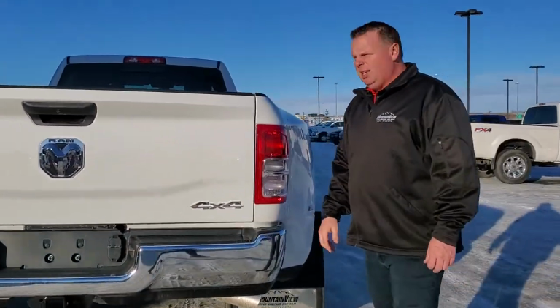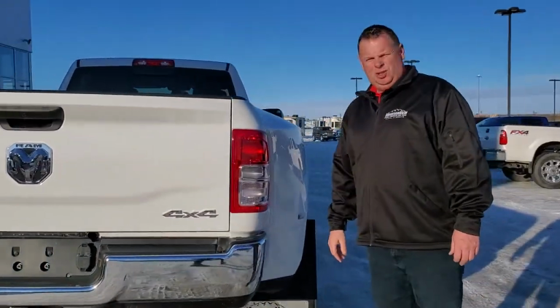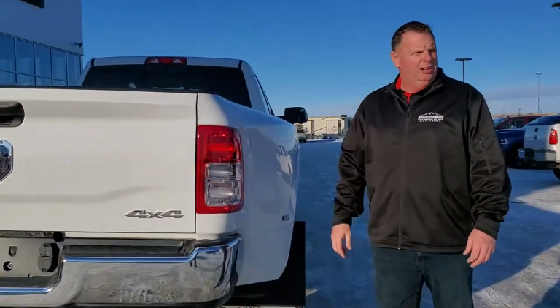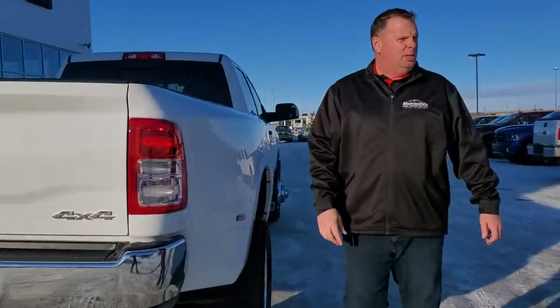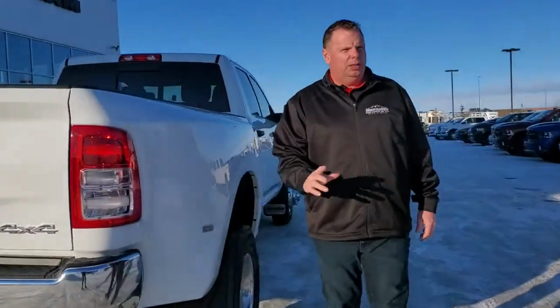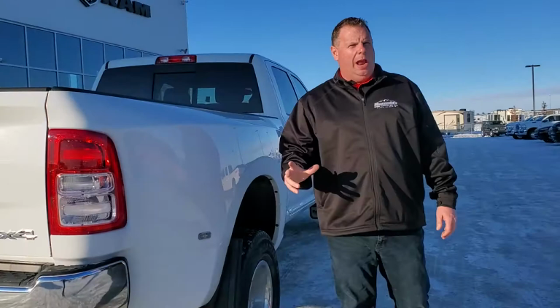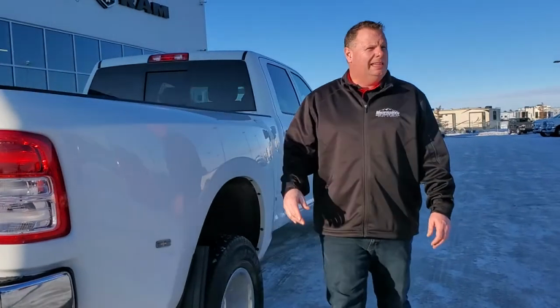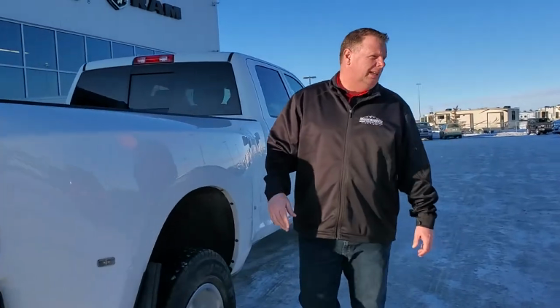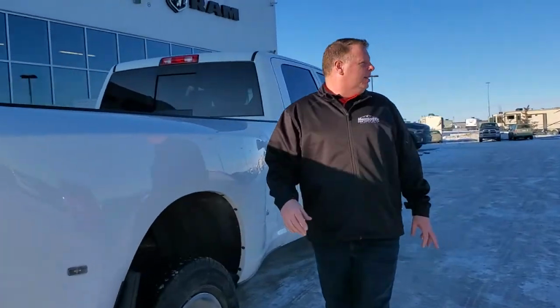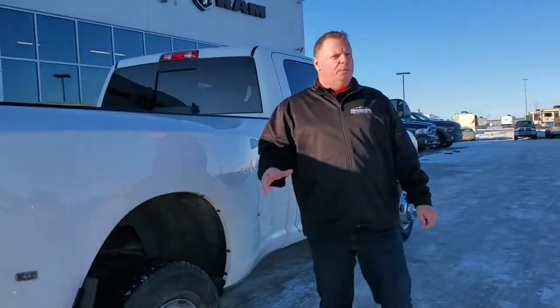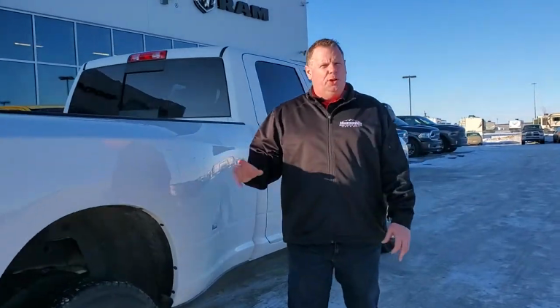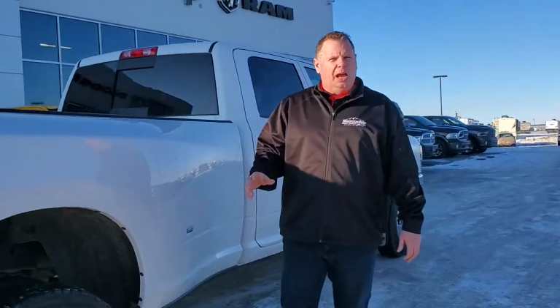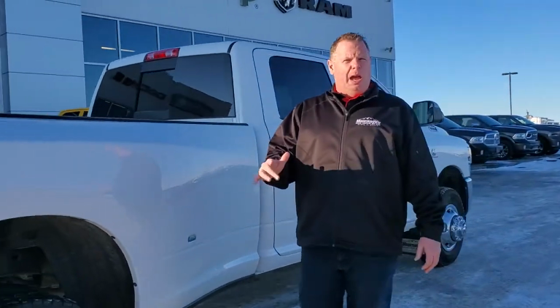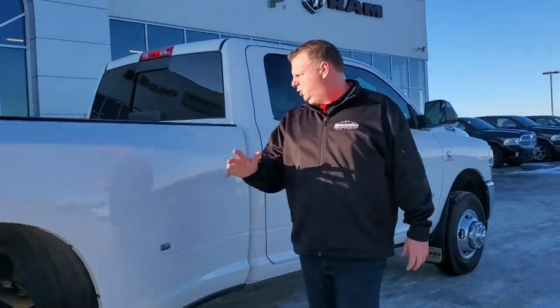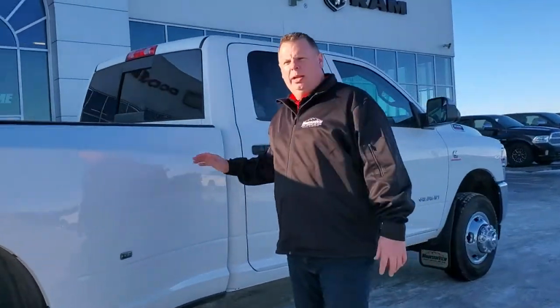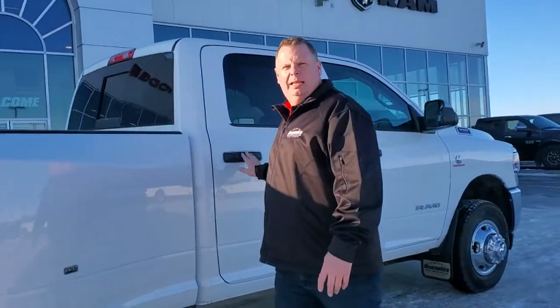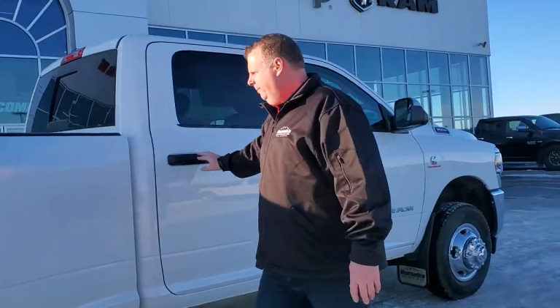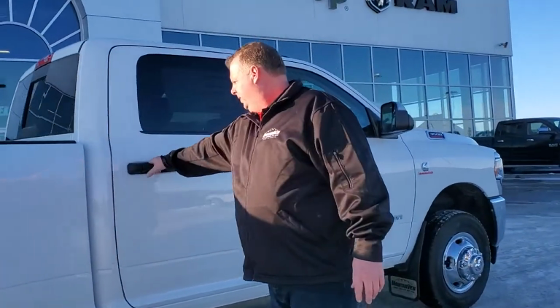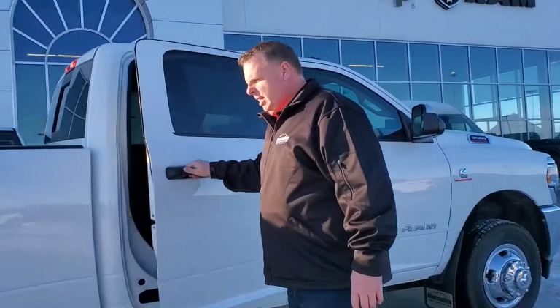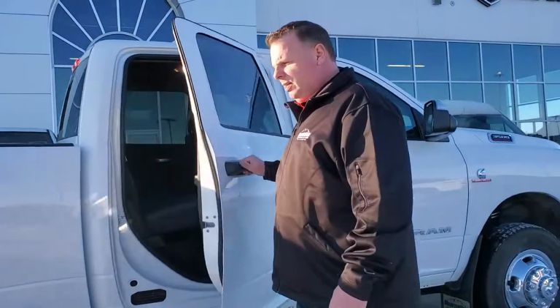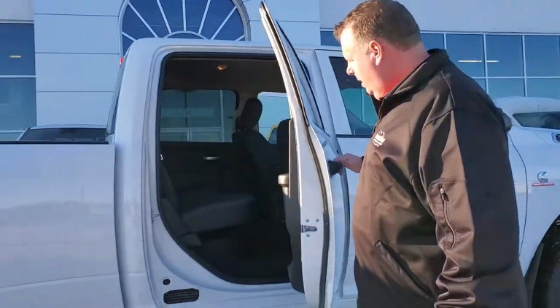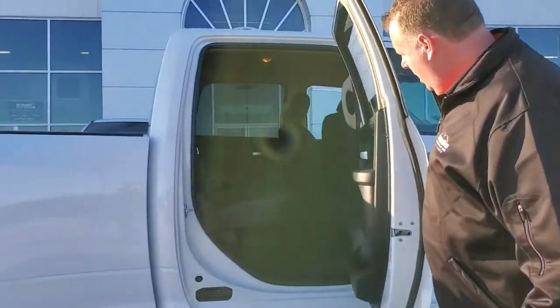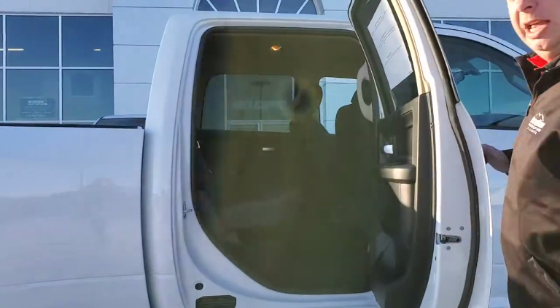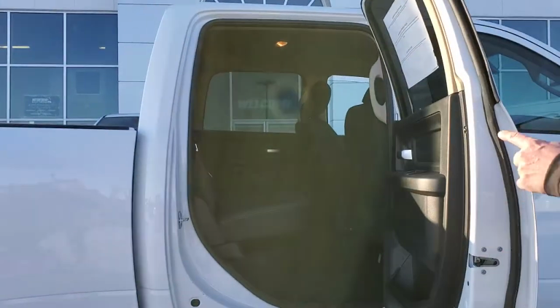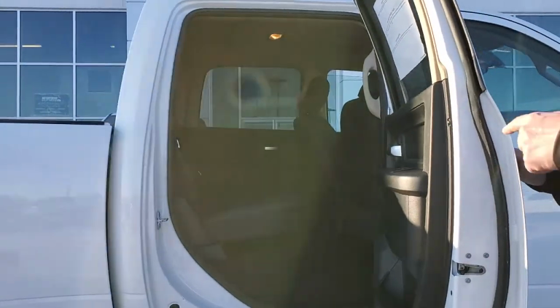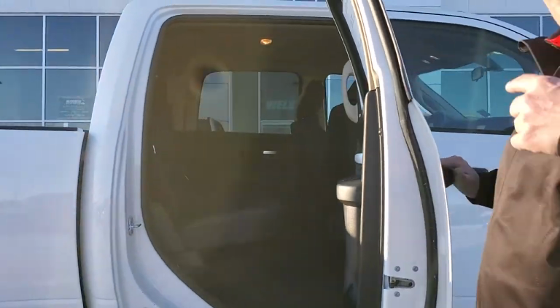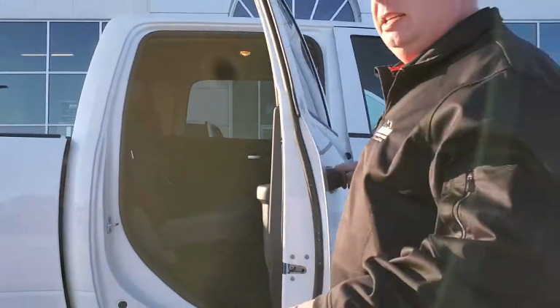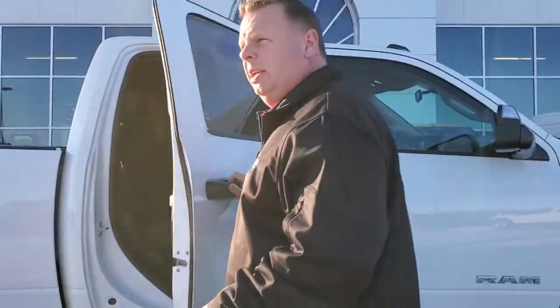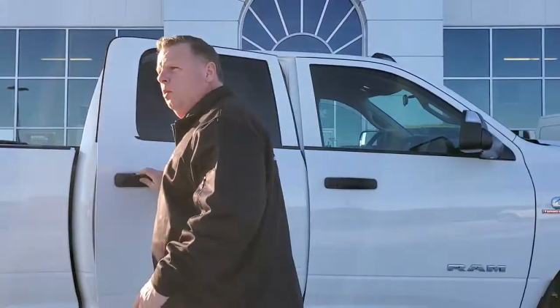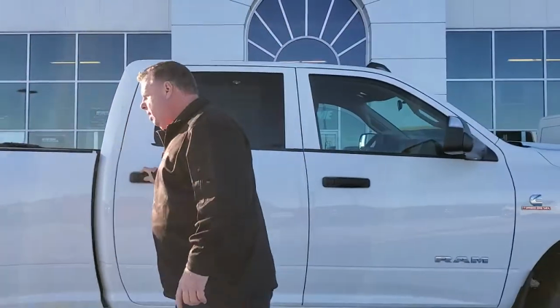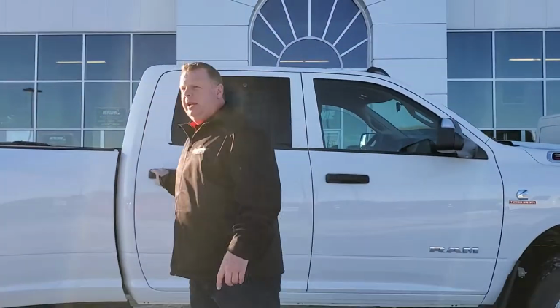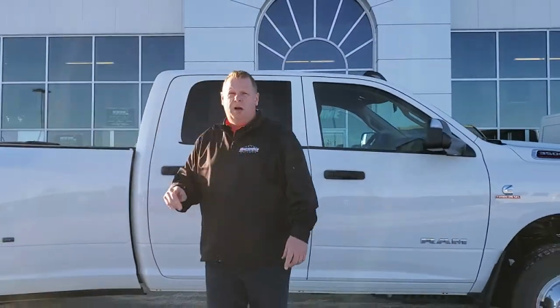This truck here will tow anything — you're looking at about 30,000 pounds in your towing capacity. As you can see inside, still has room. Gets the job done, gets everybody there to work, making you money.